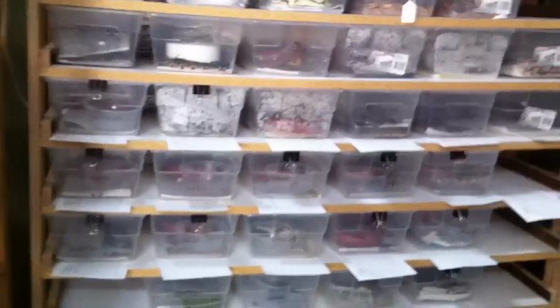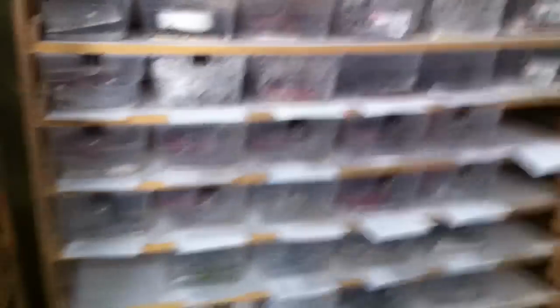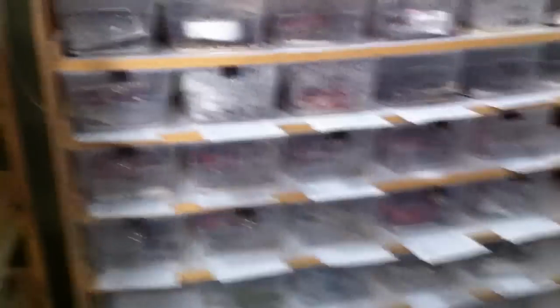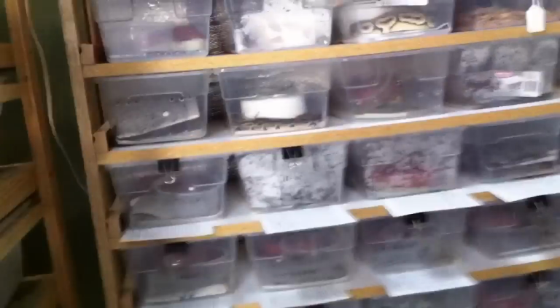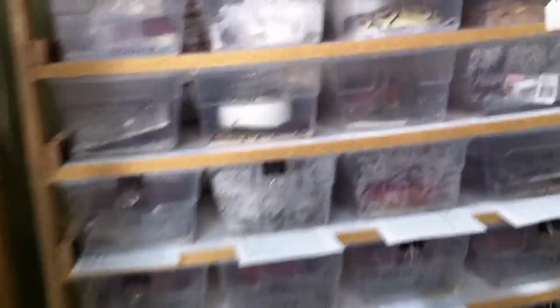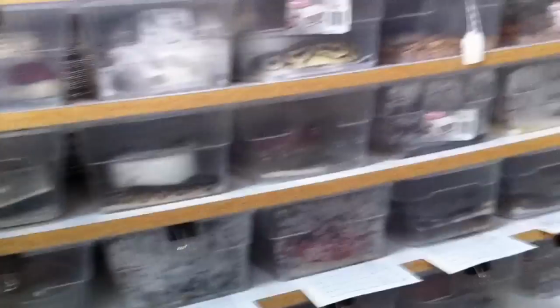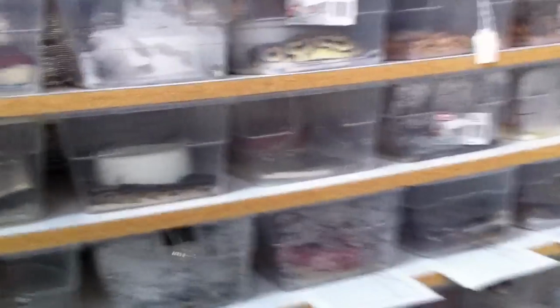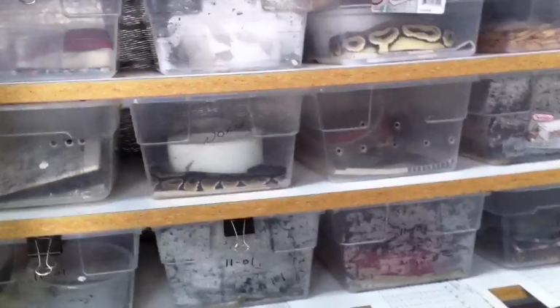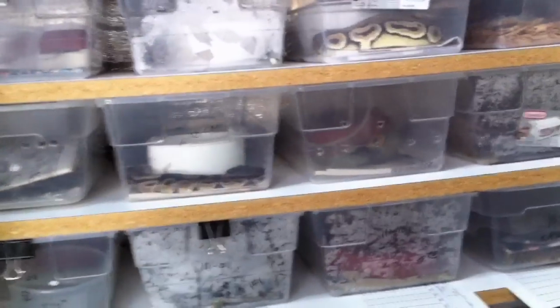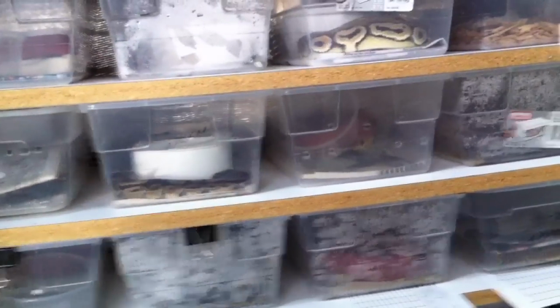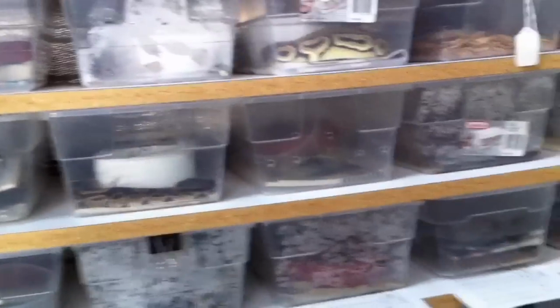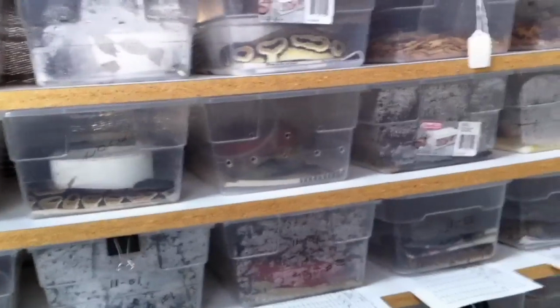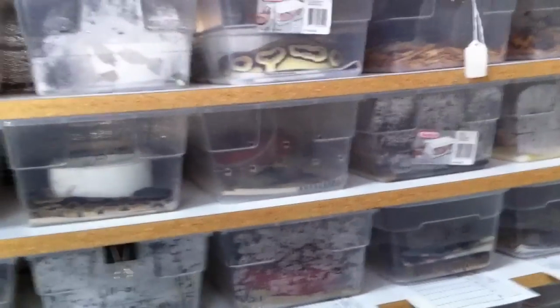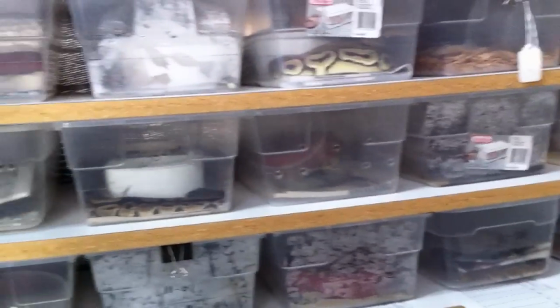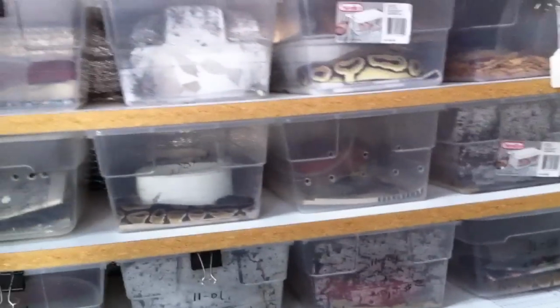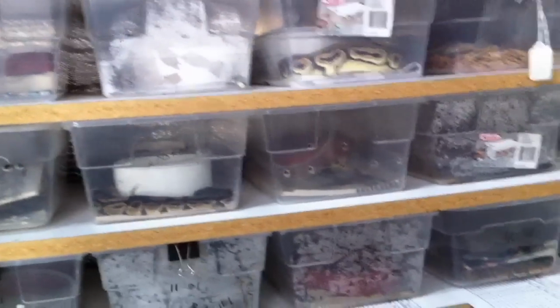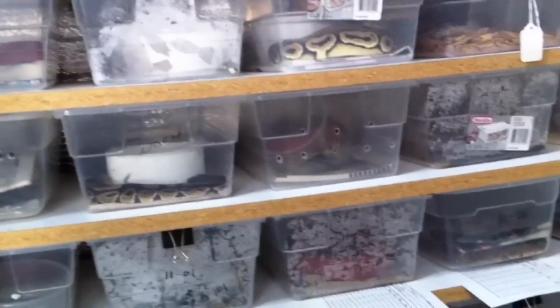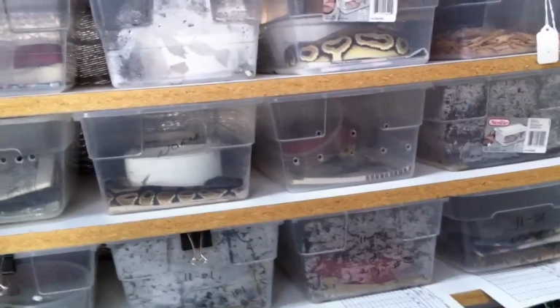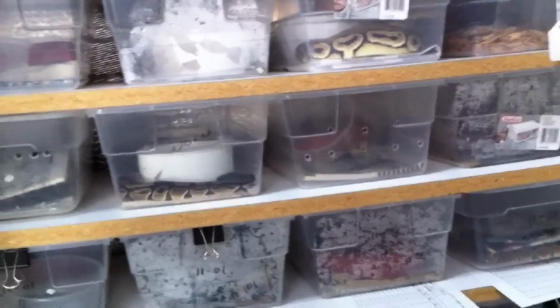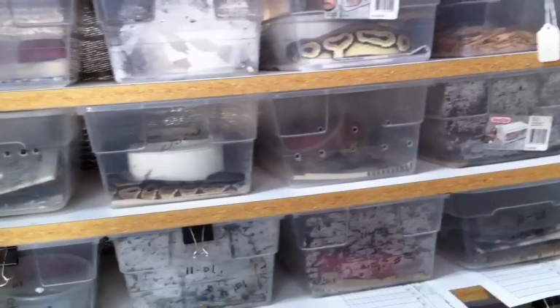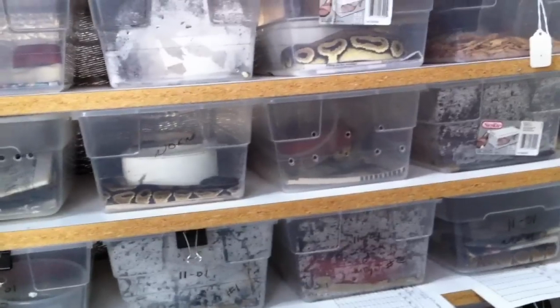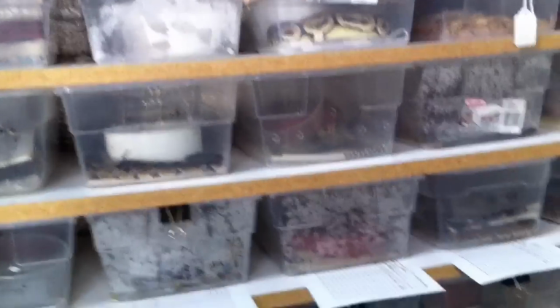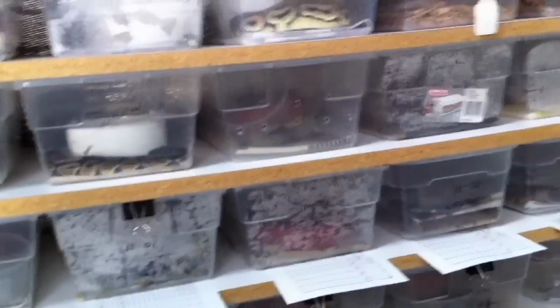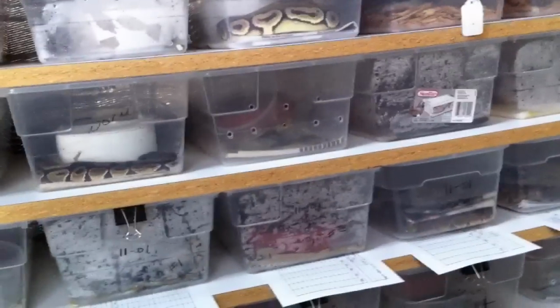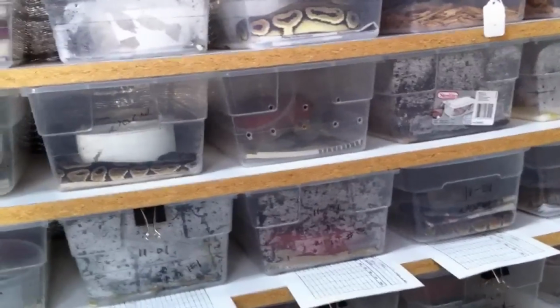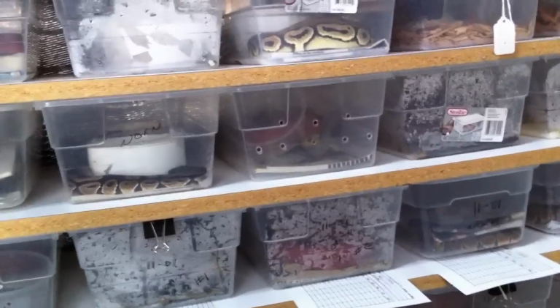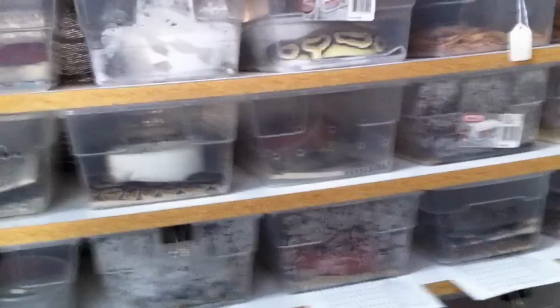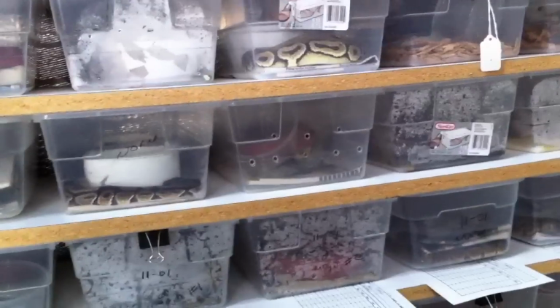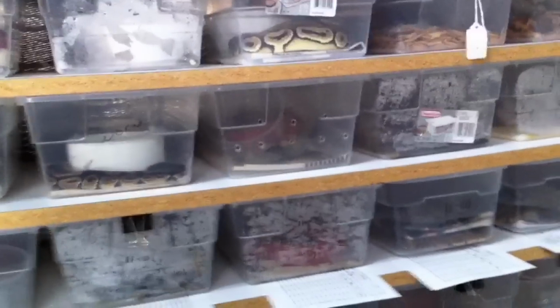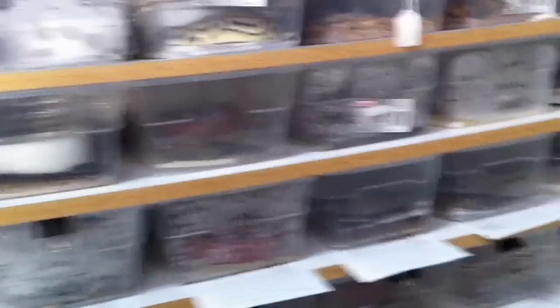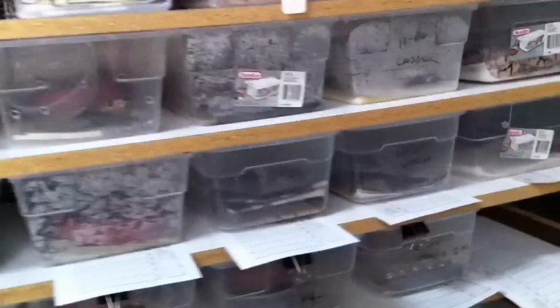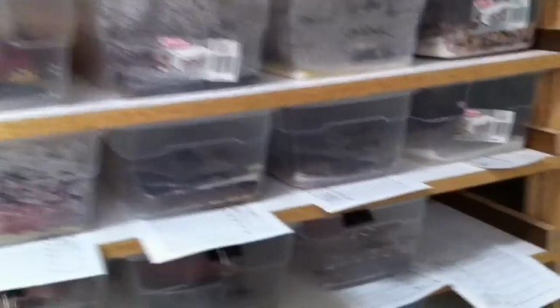I had a YouTube user request to see some of the babies that we had hatched out so far this year, so I figured I'd show off some of the holdbacks, some of the stuff we're keeping.